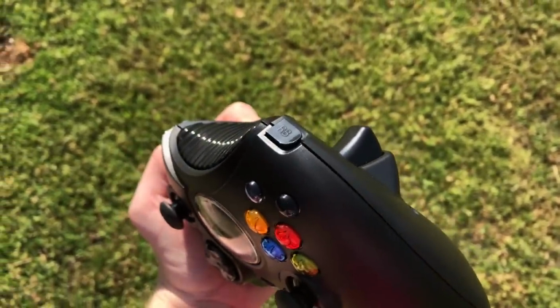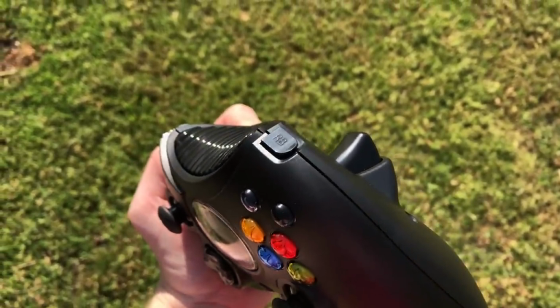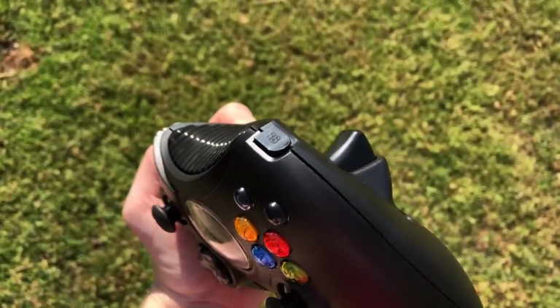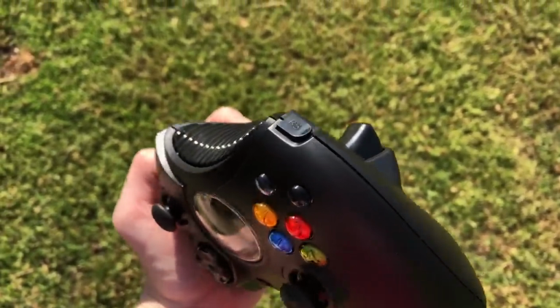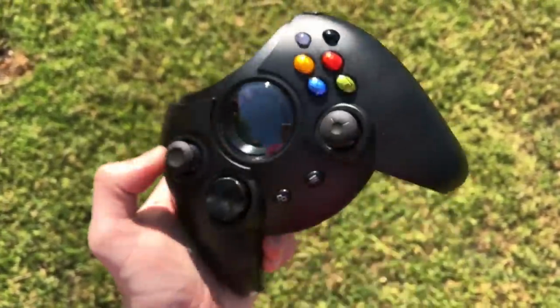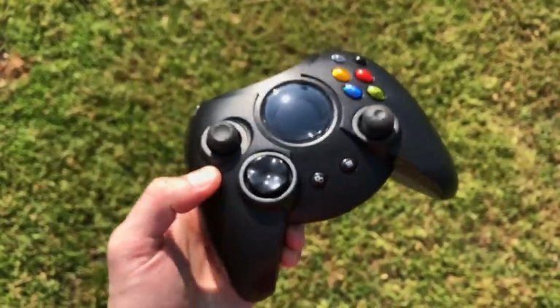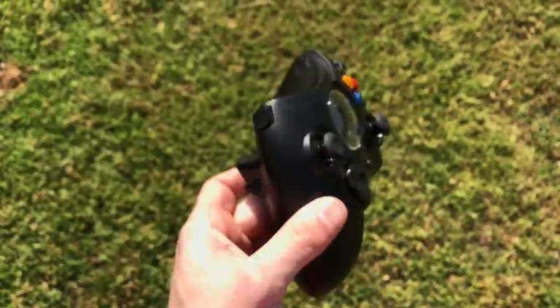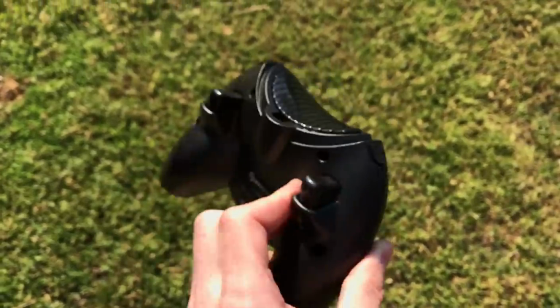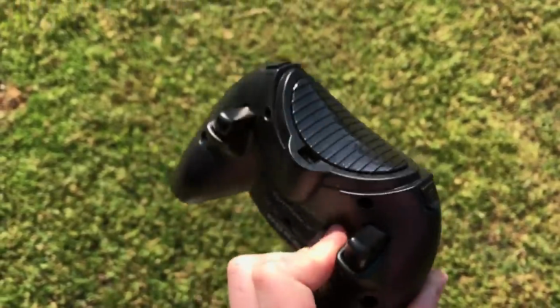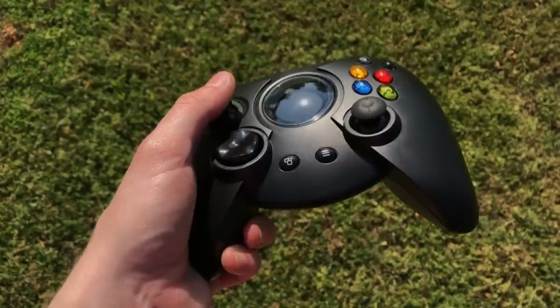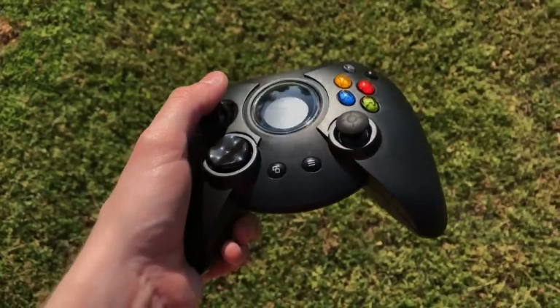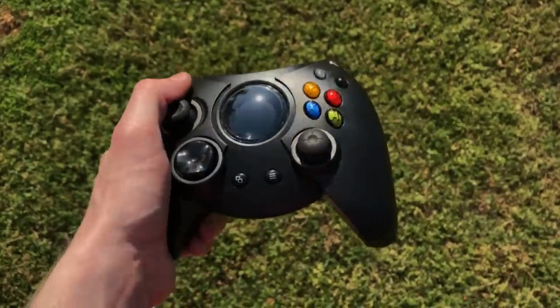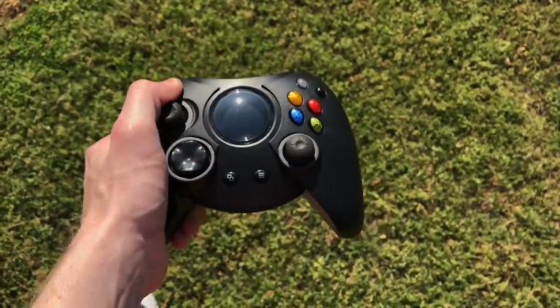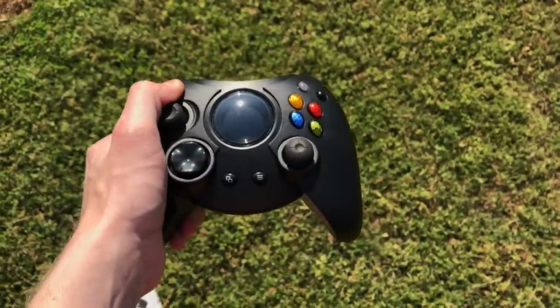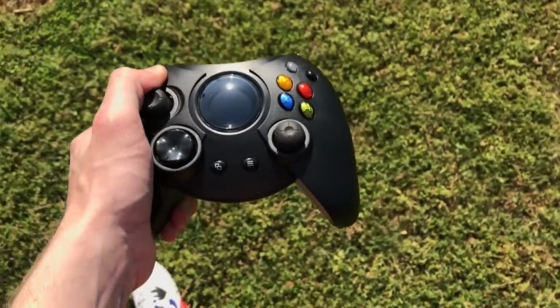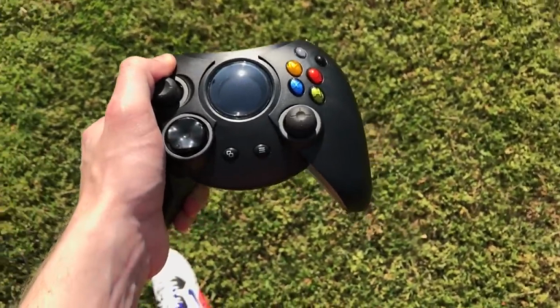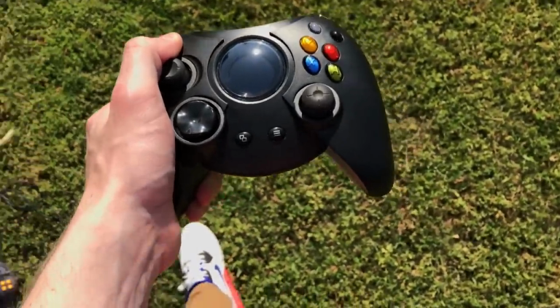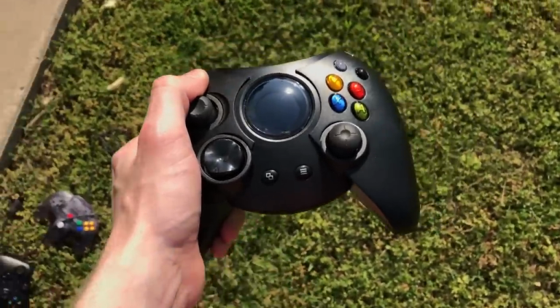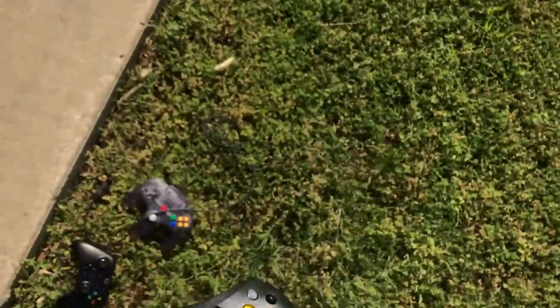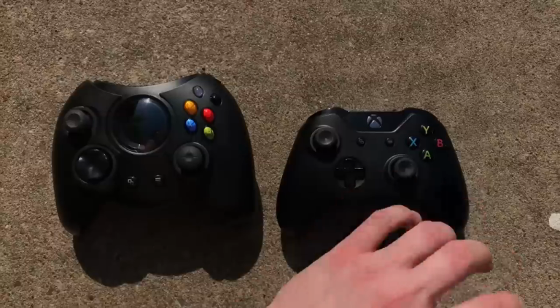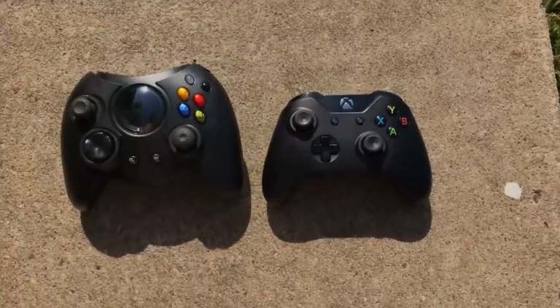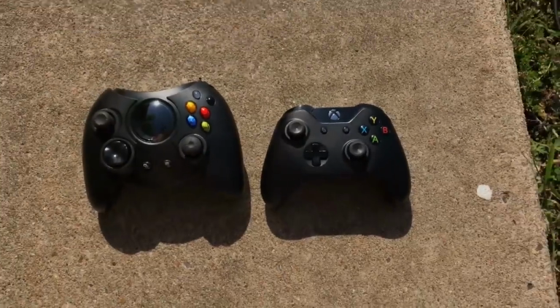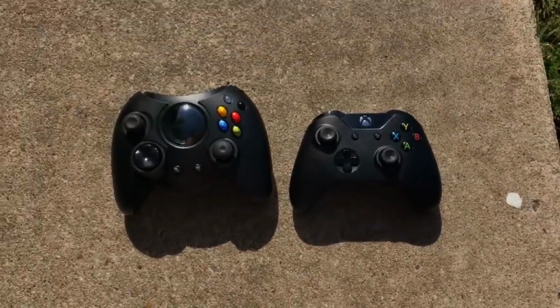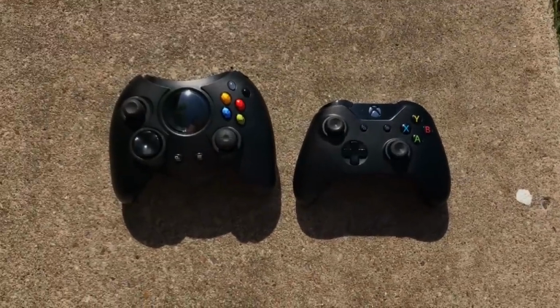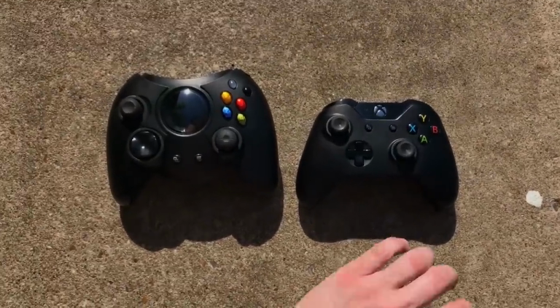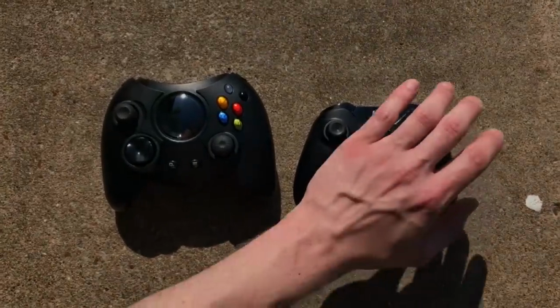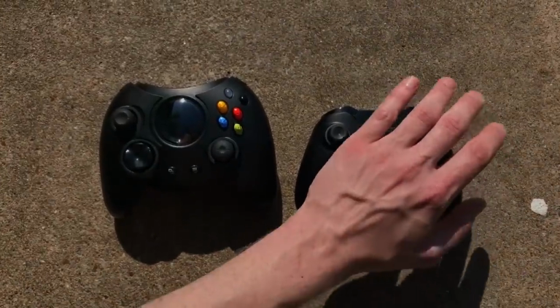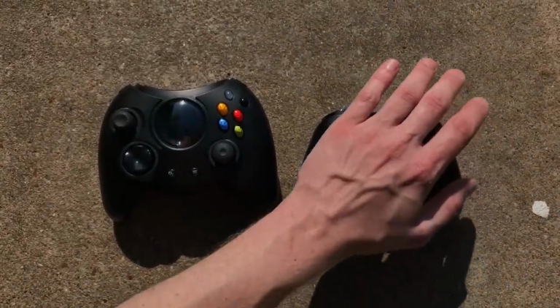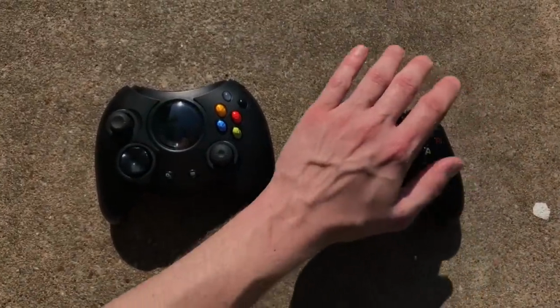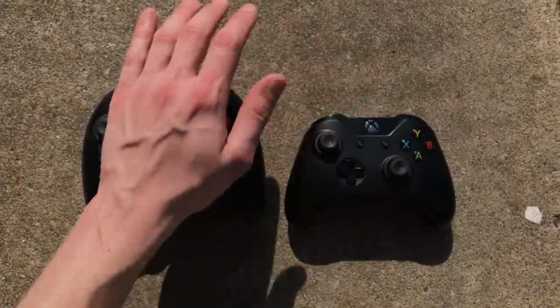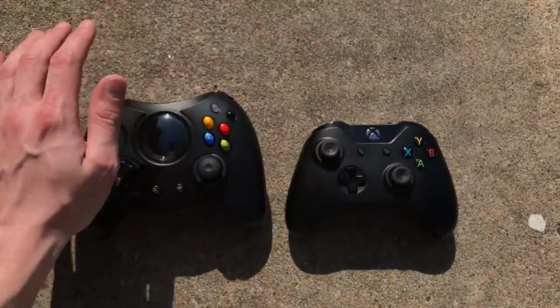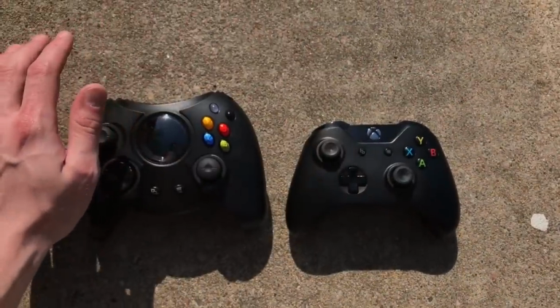Honestly, this feels like a first-party controller, even though it's Hyperkin. The analog stick placement does feel a little odd in 2018, but what are you going to do? I'd rather have authenticity, which is what we got.